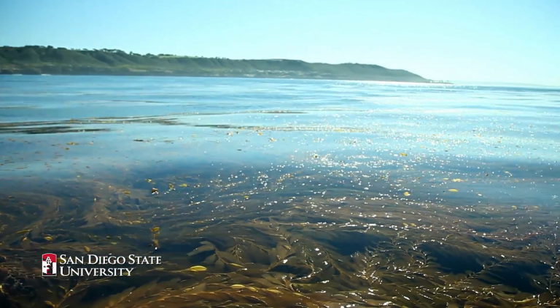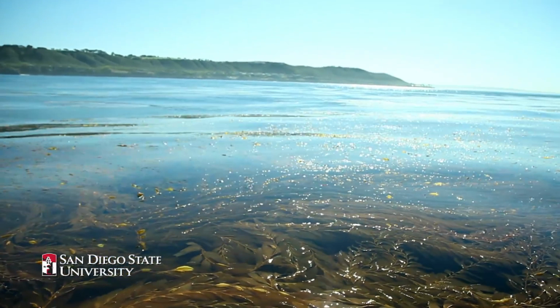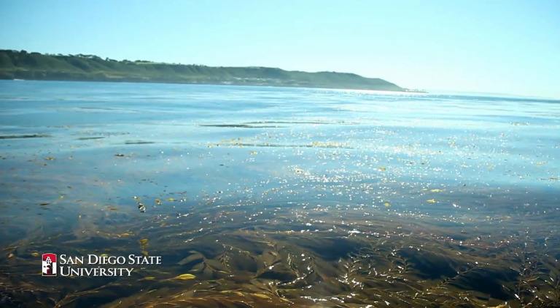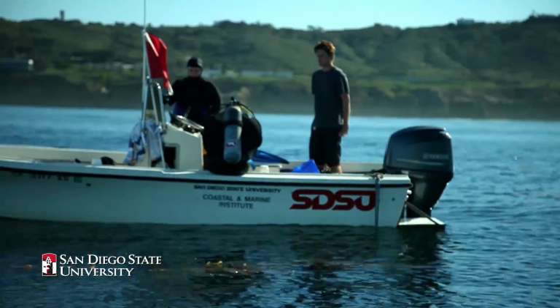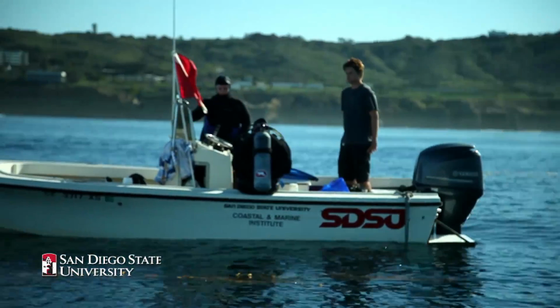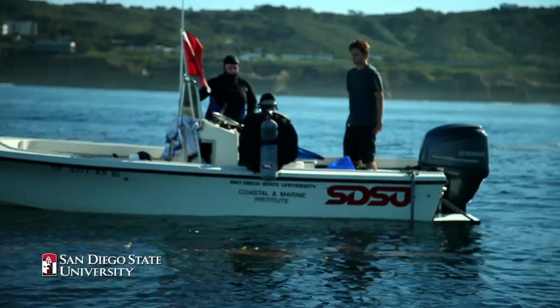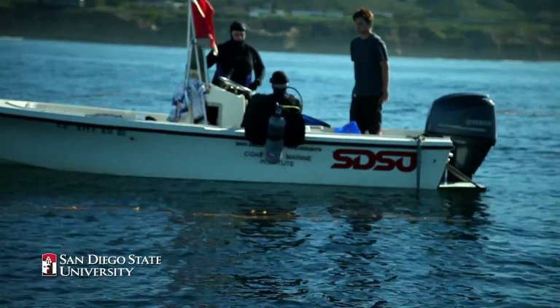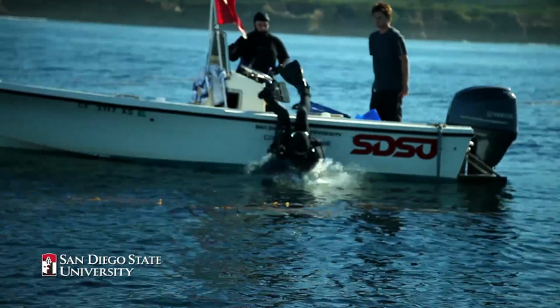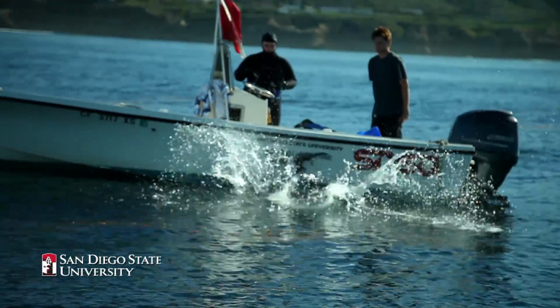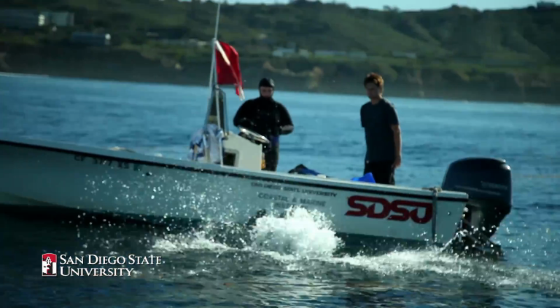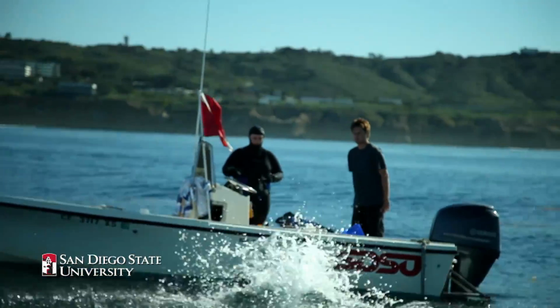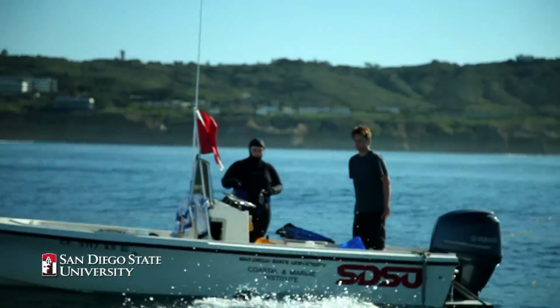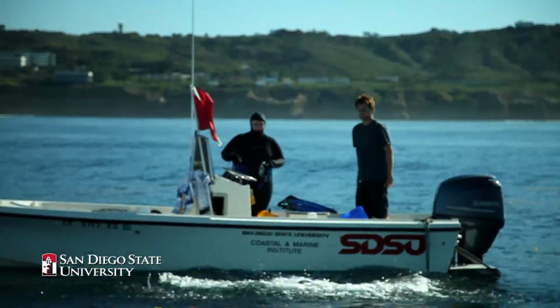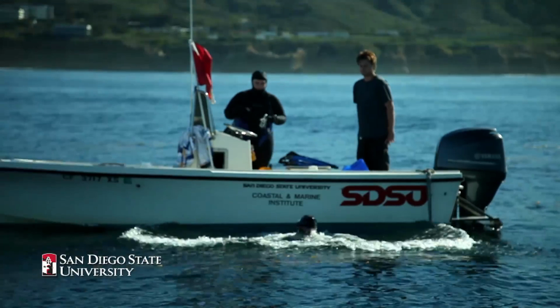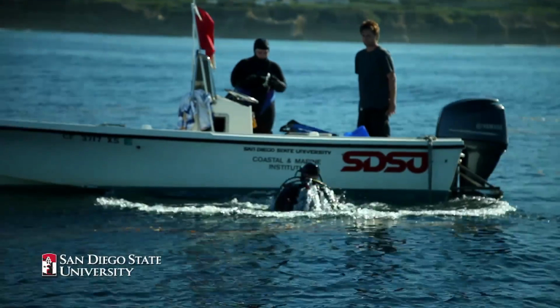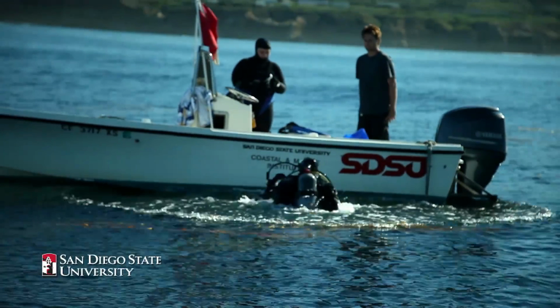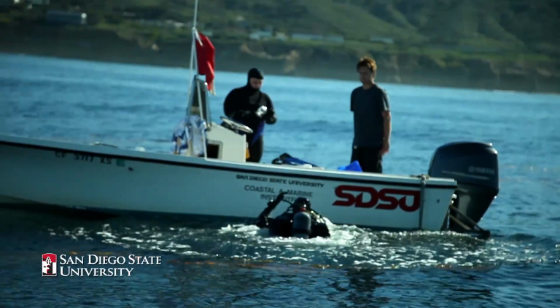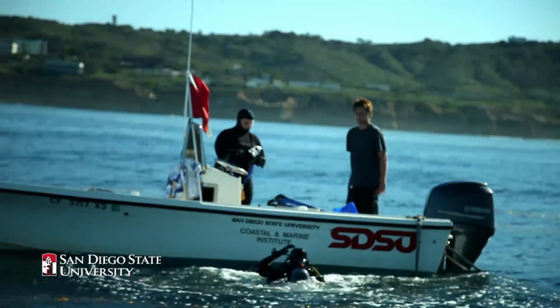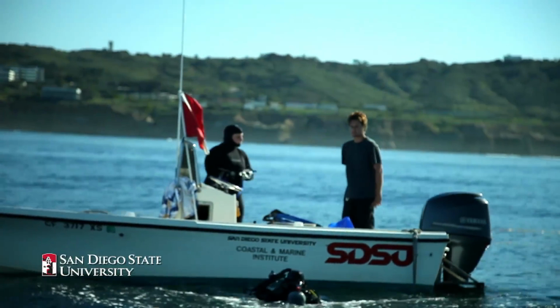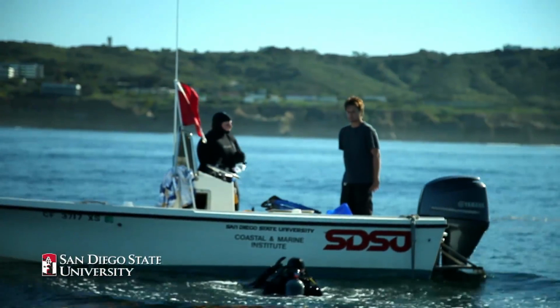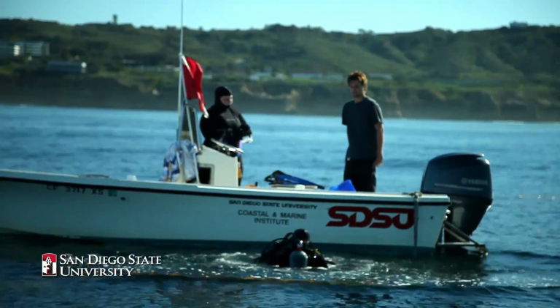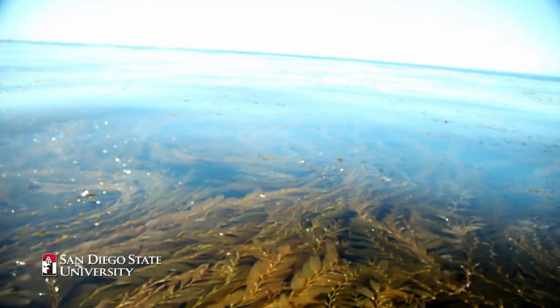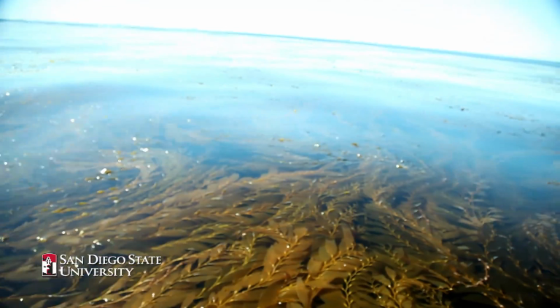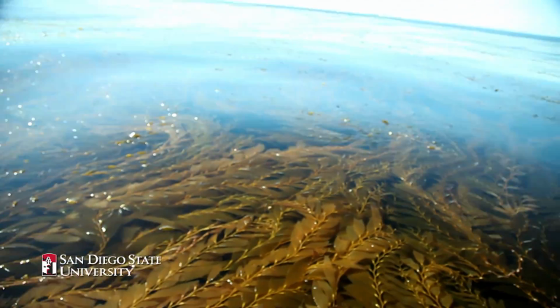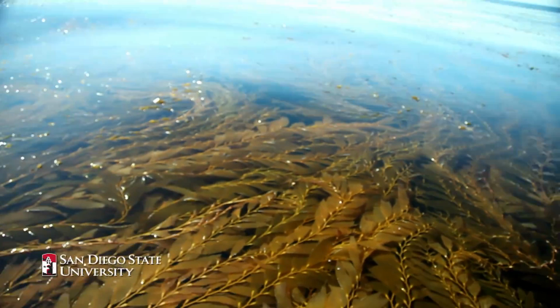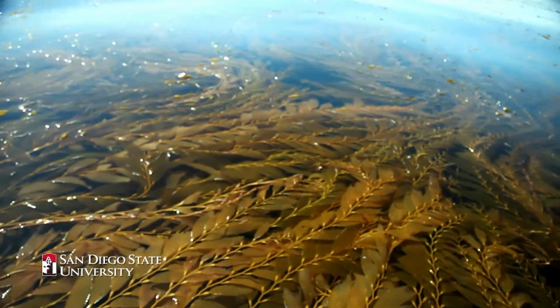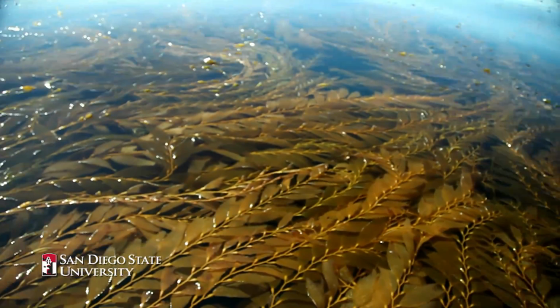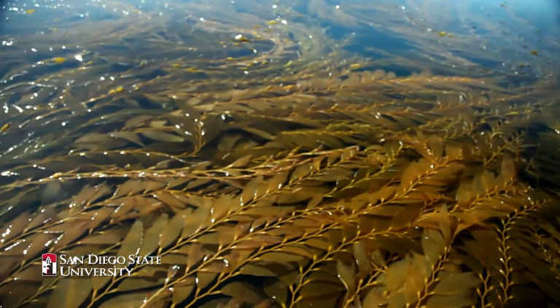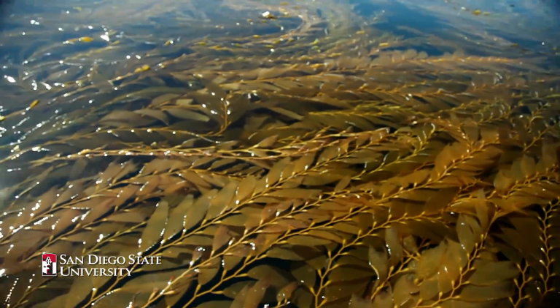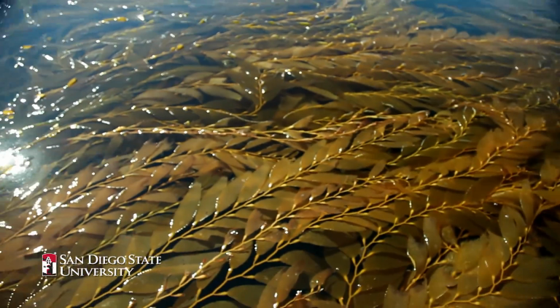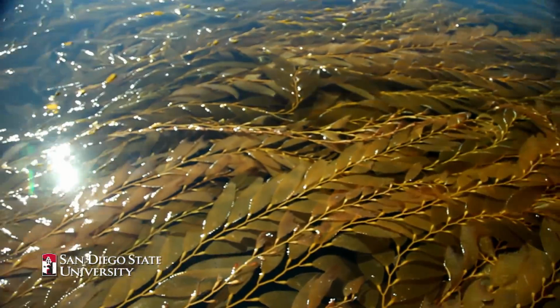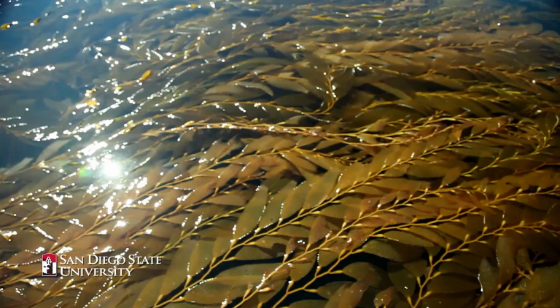a few miles from San Diego State University, we have a really active research program trying to understand the kelp forests that are growing underneath the boat that we're on.